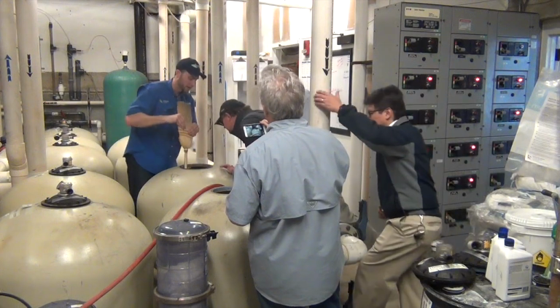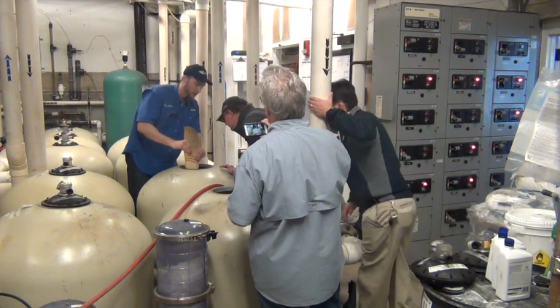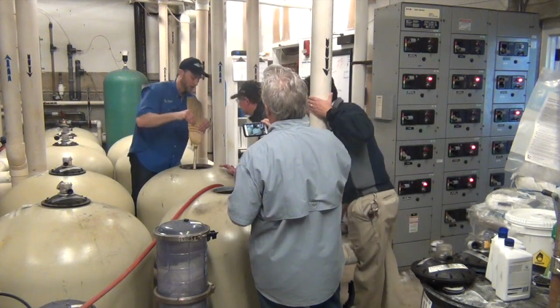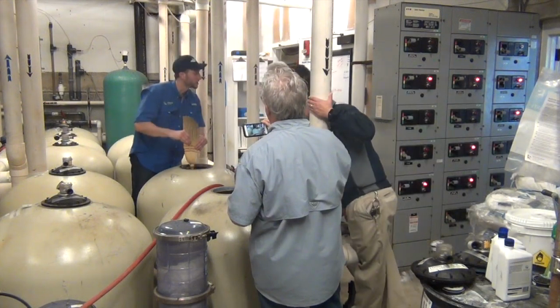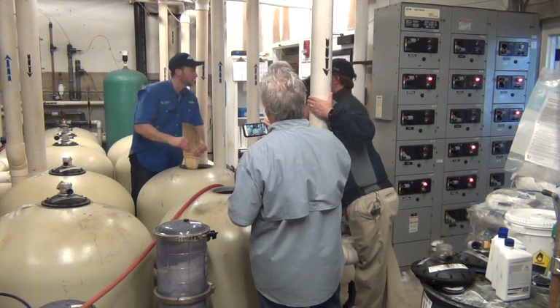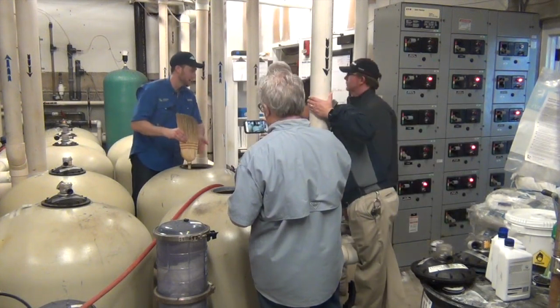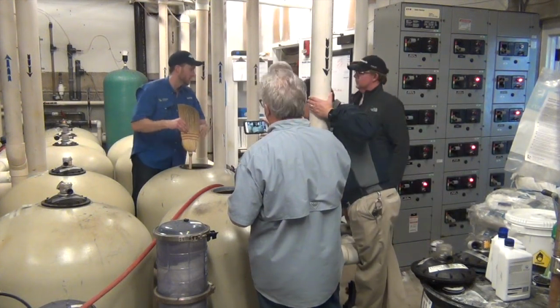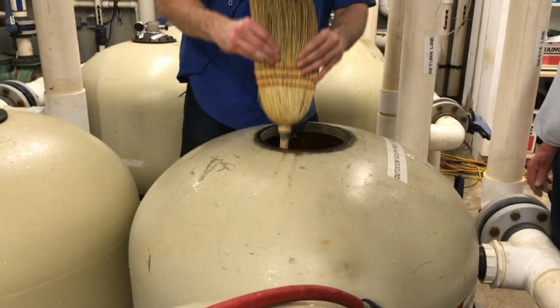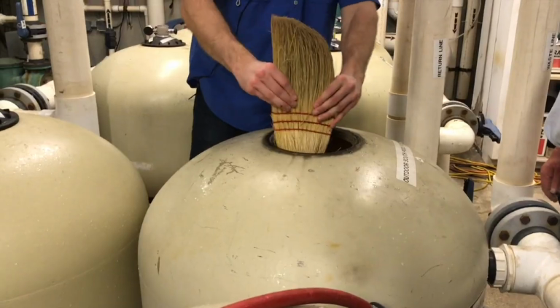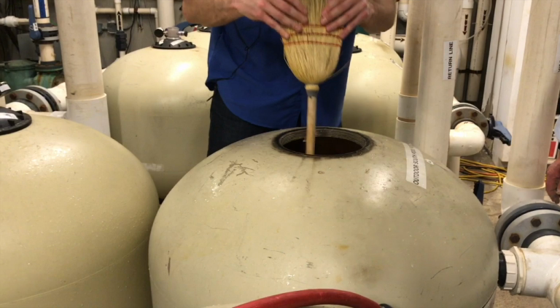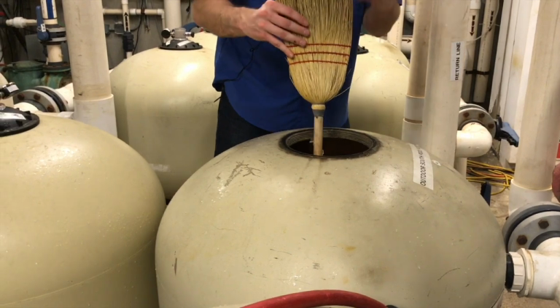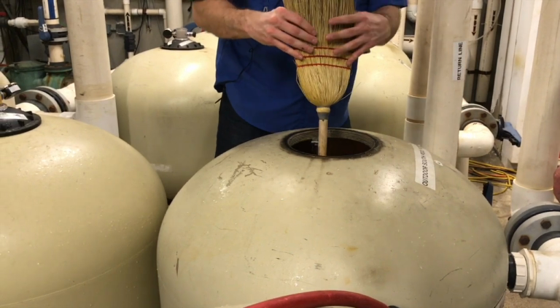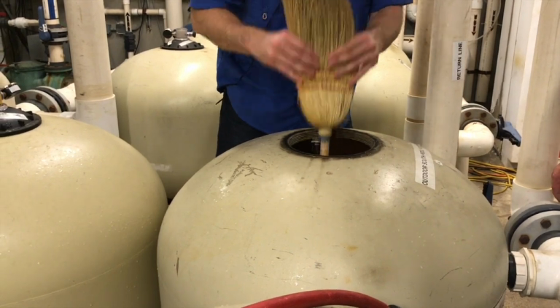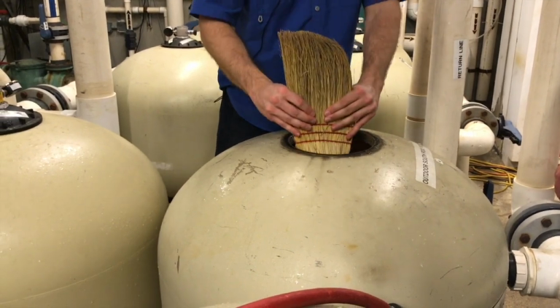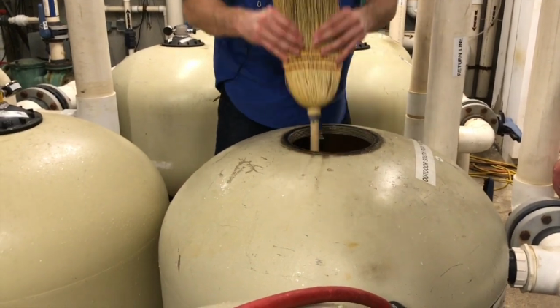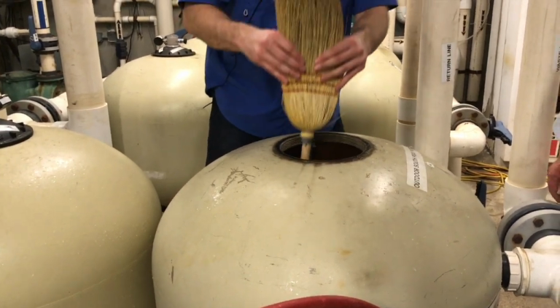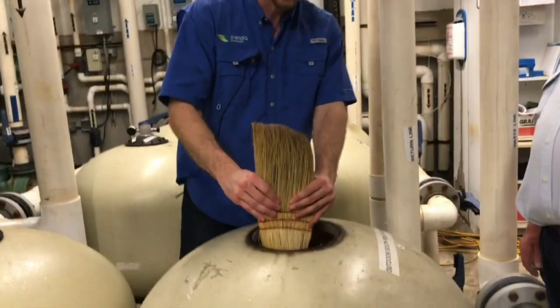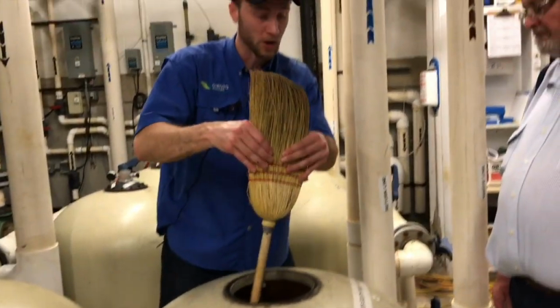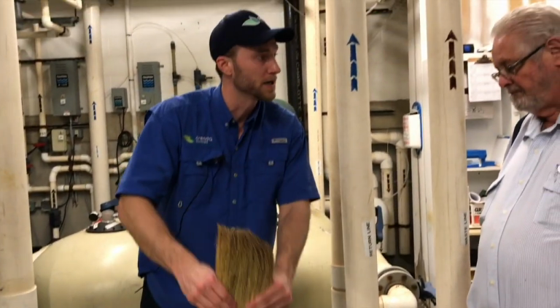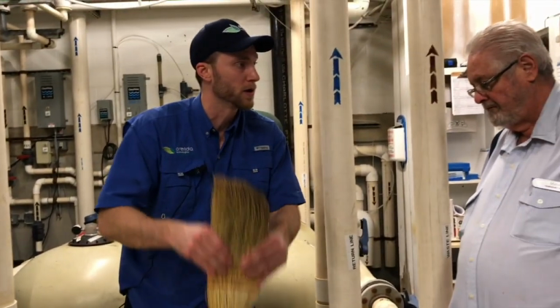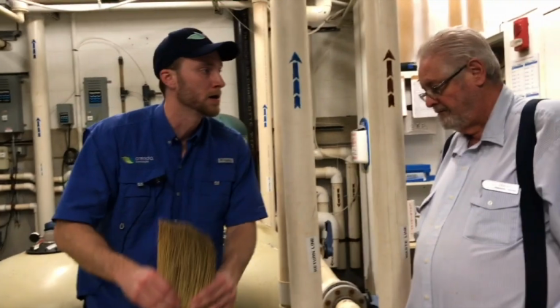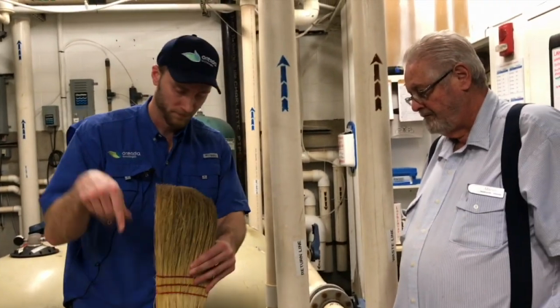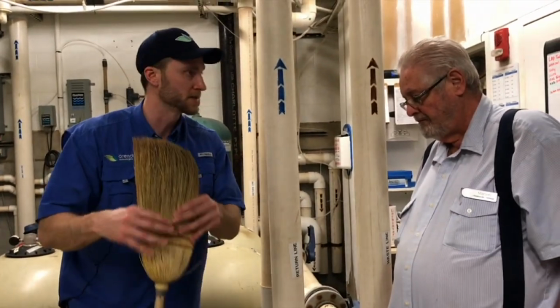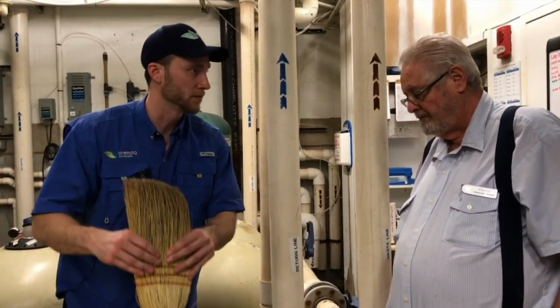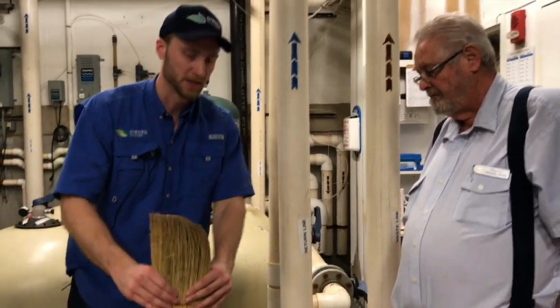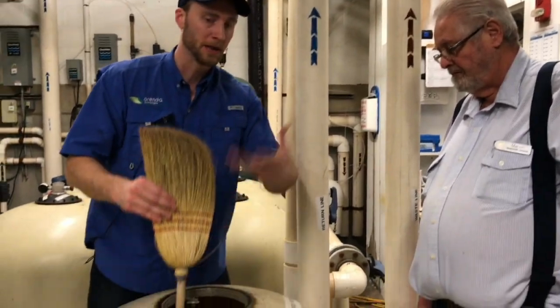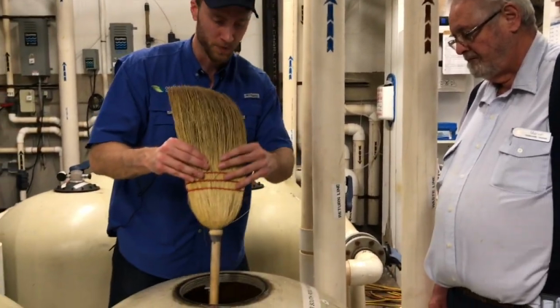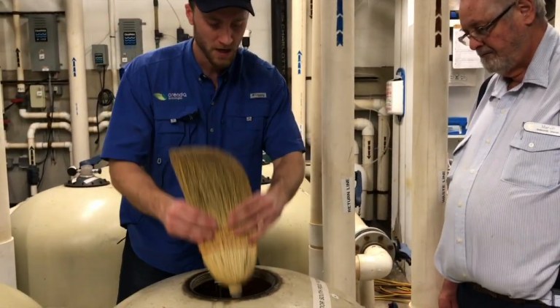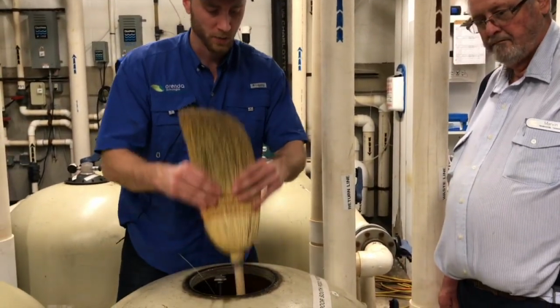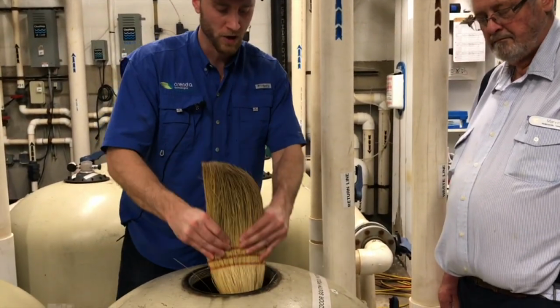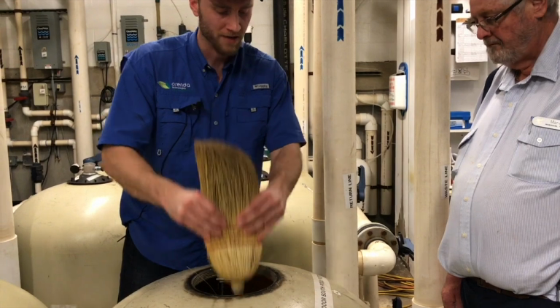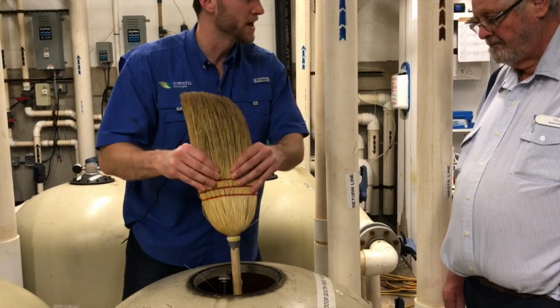It tells you you have a lot of organic waste in there — that's just off gassing. So if it was carbon based — makeup, grease, sunscreen, whatever it is — if it was carbon based like we are, you're going to see it right here.